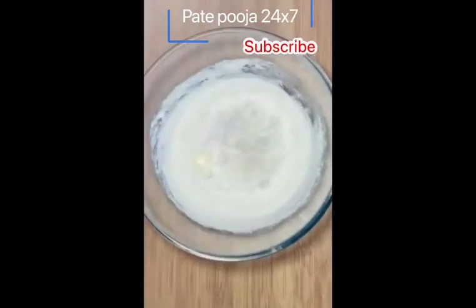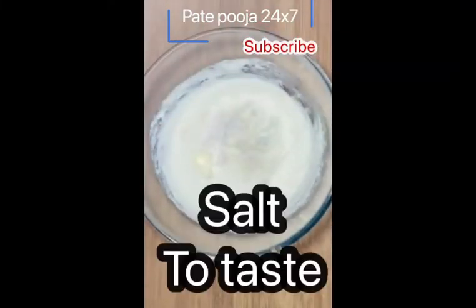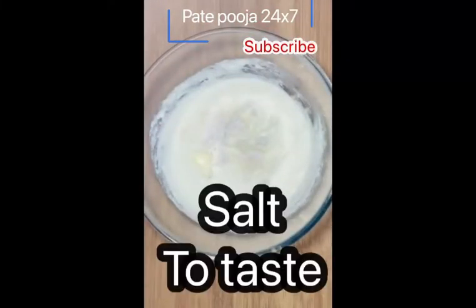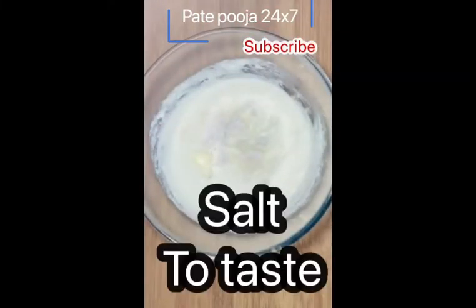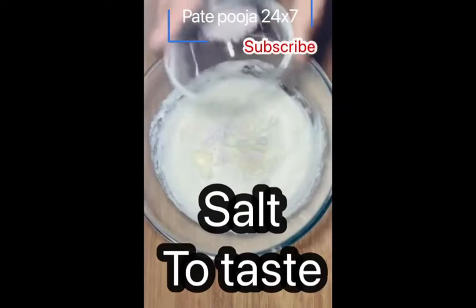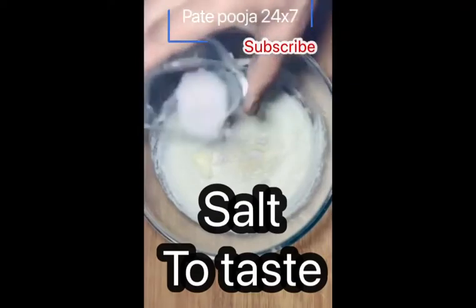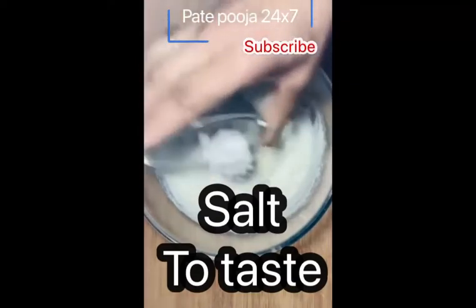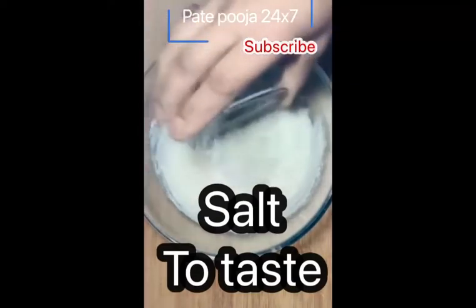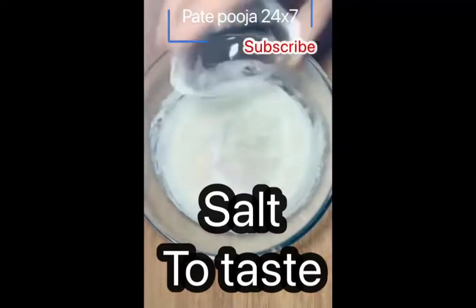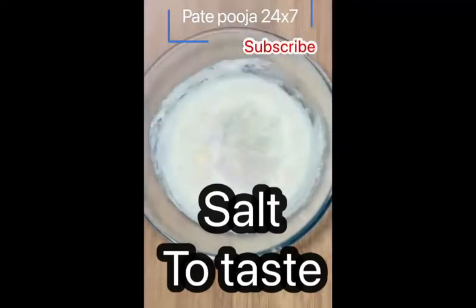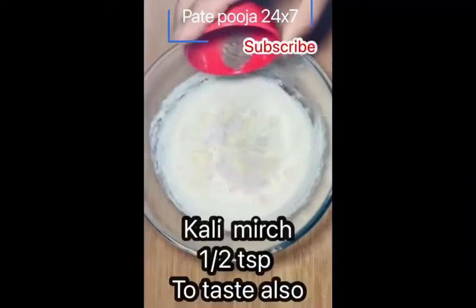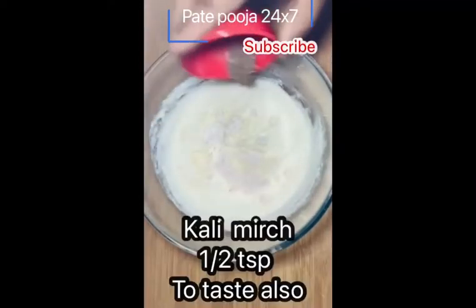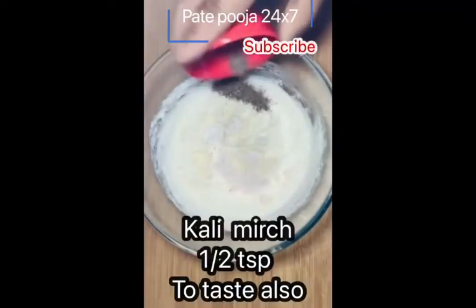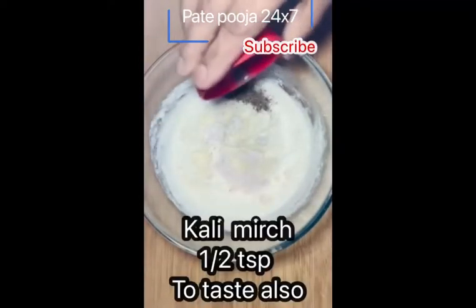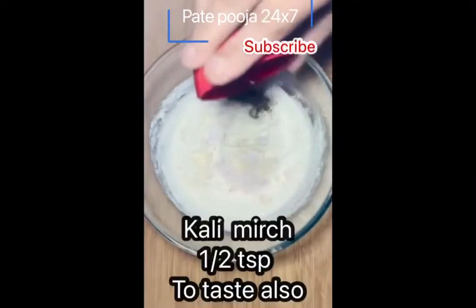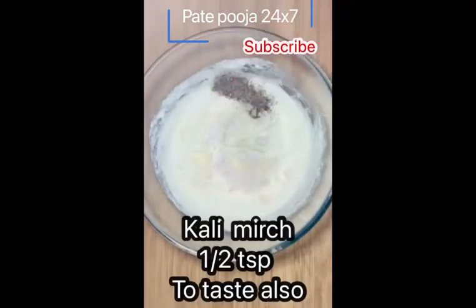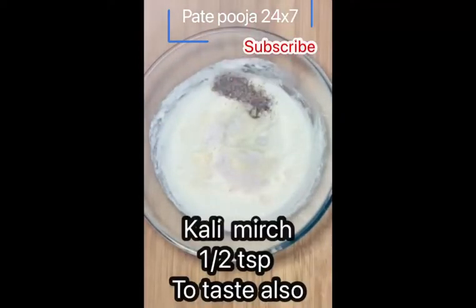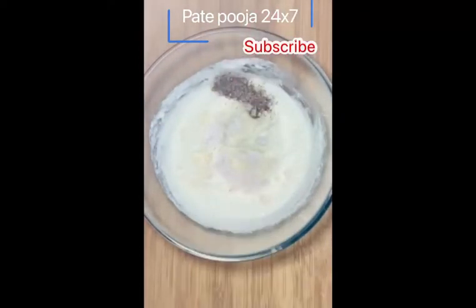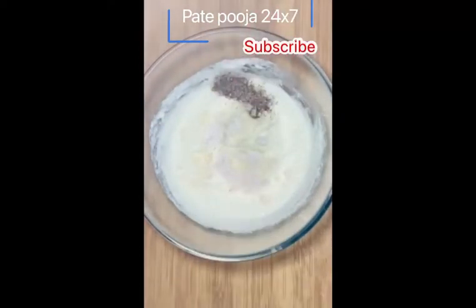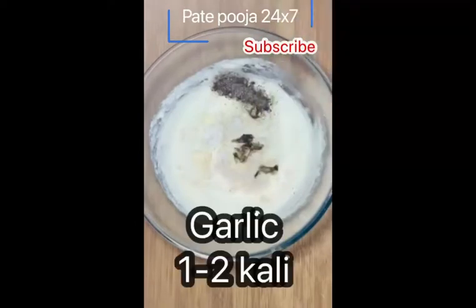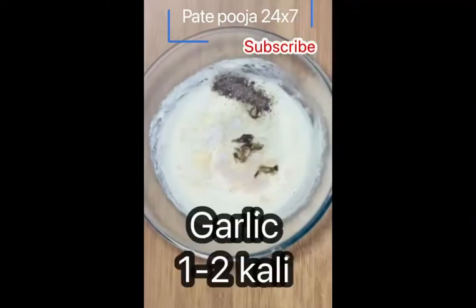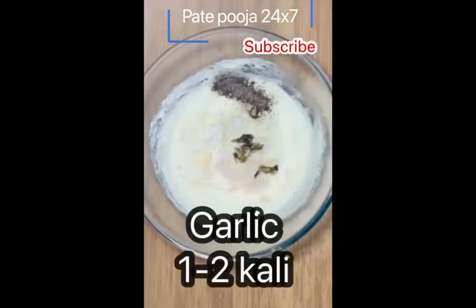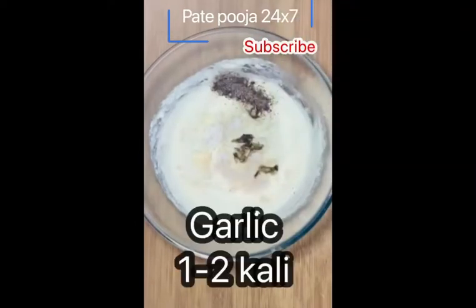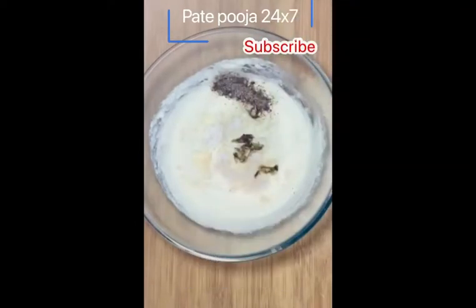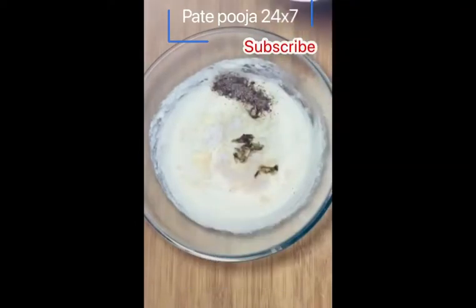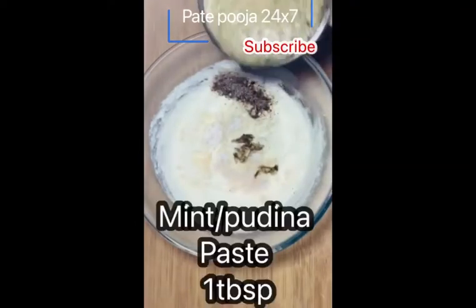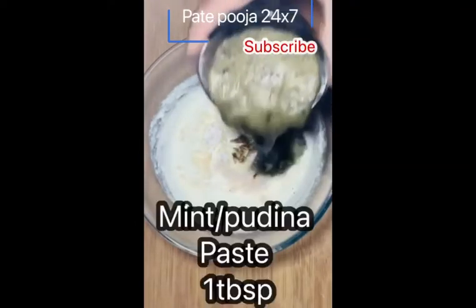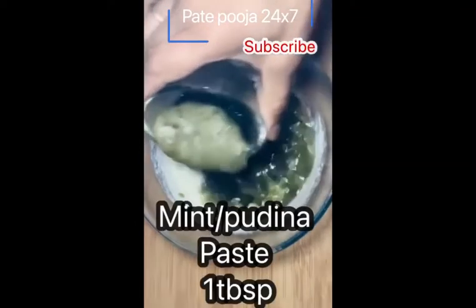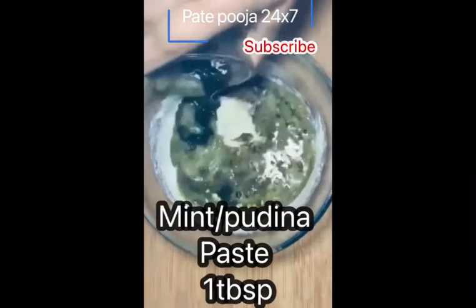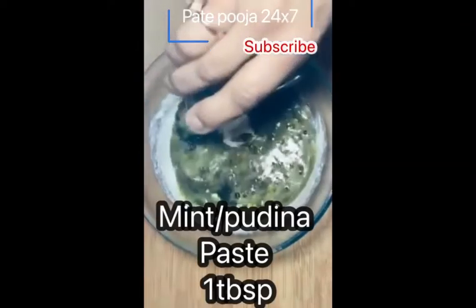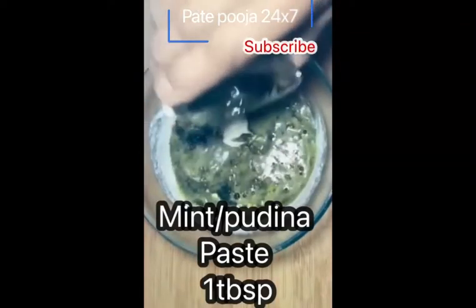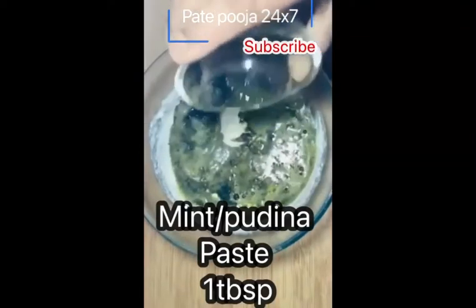You will prepare the pudina. Put a little water and mix it well. Just put it in the dough. You can see the rest of the ingredients on the screen.